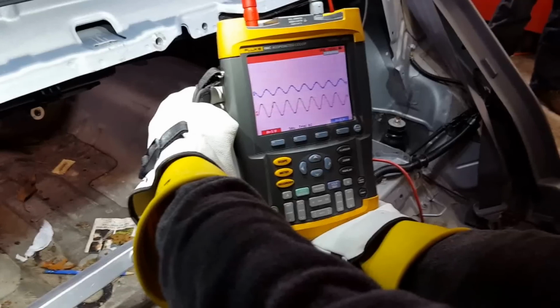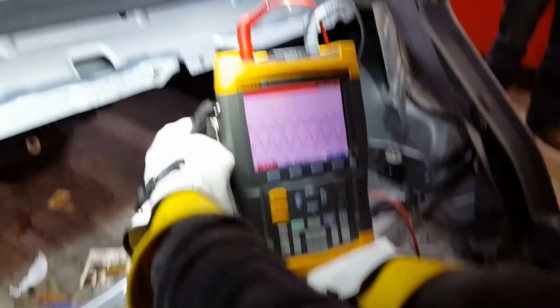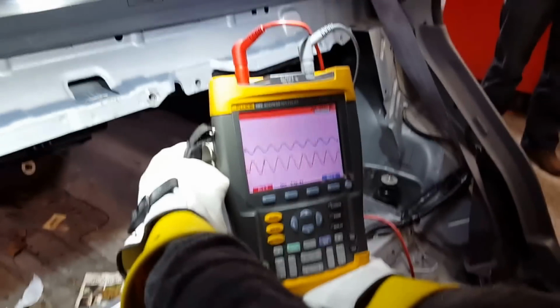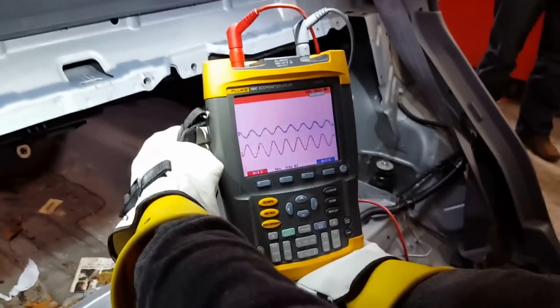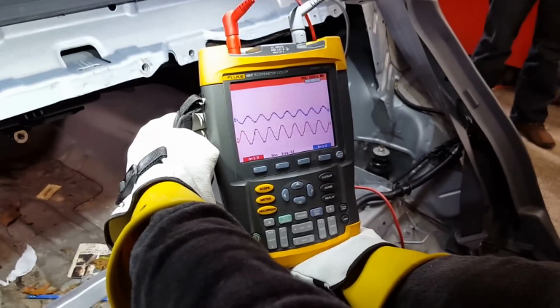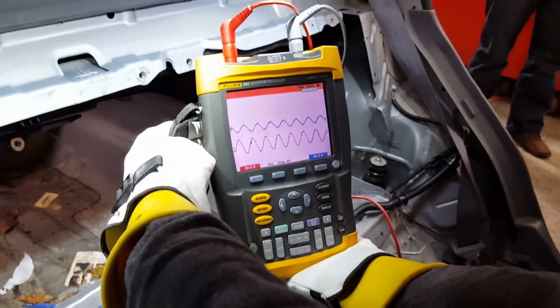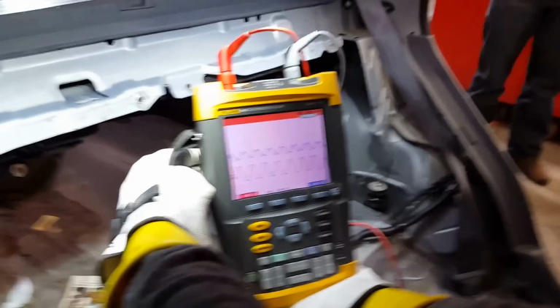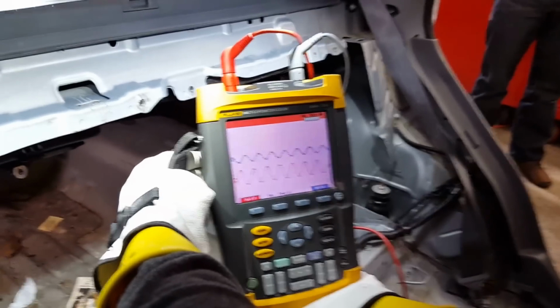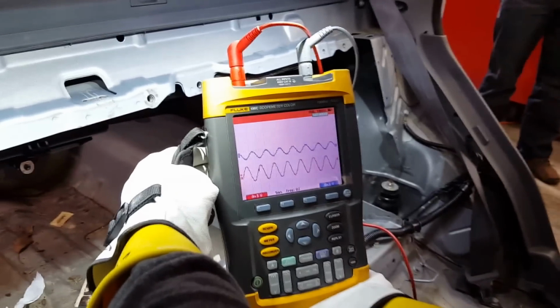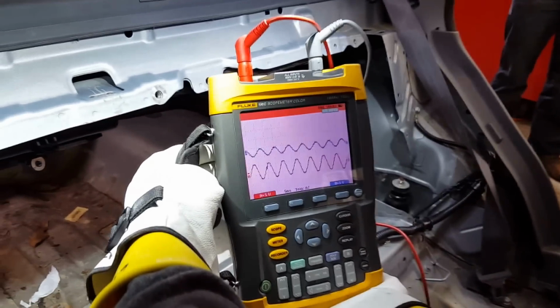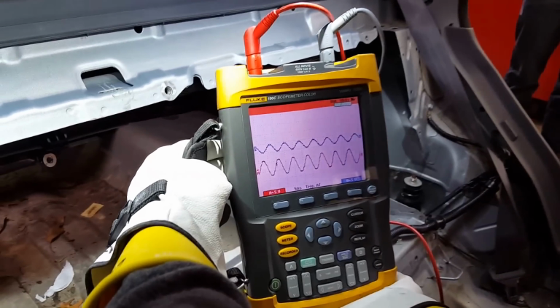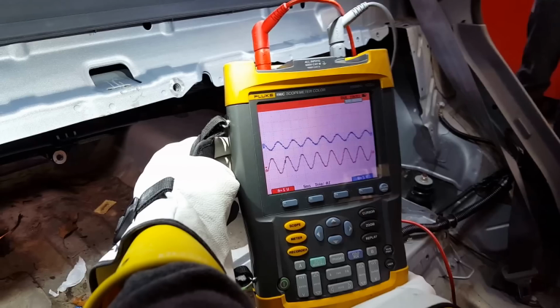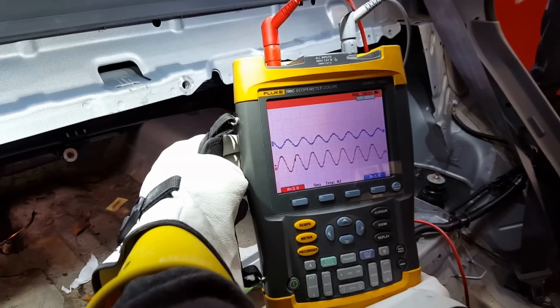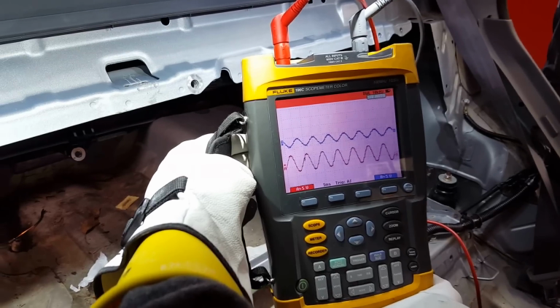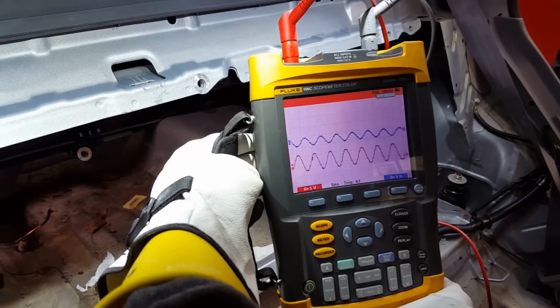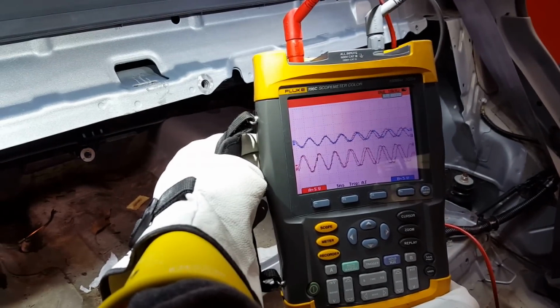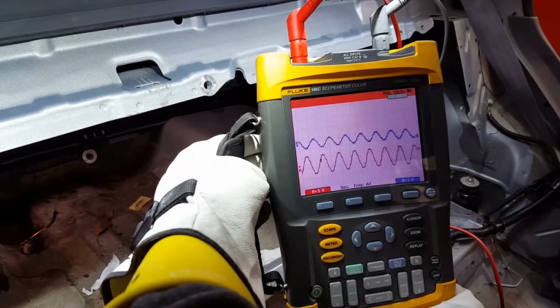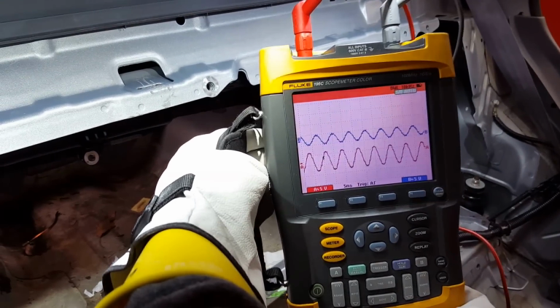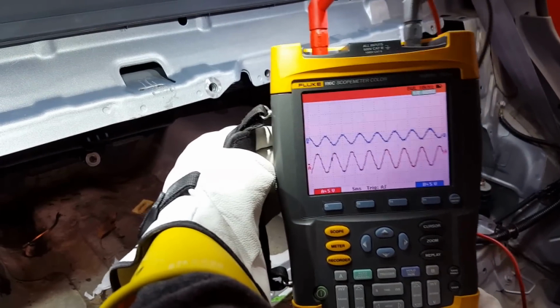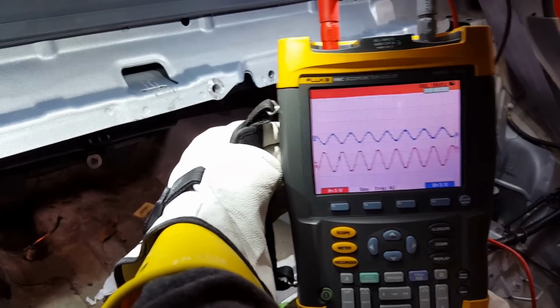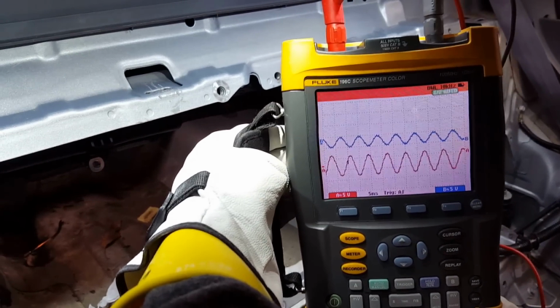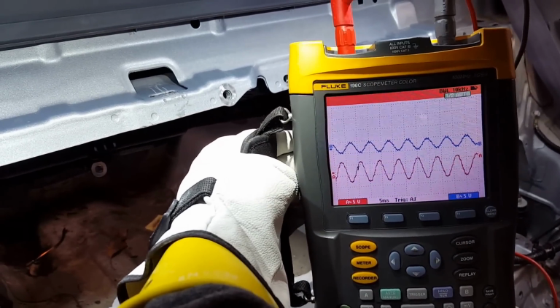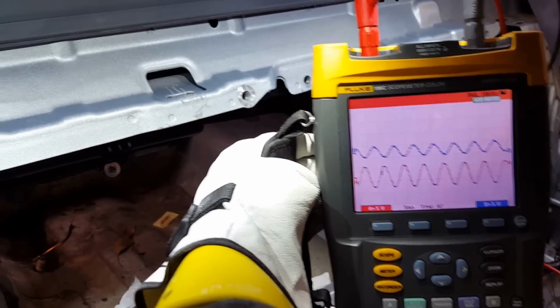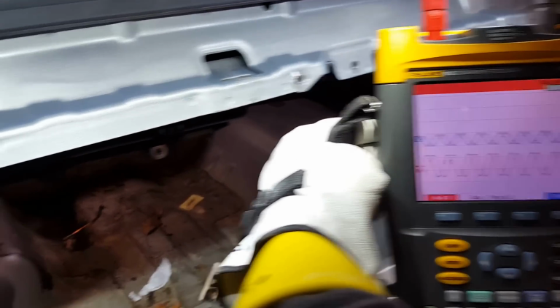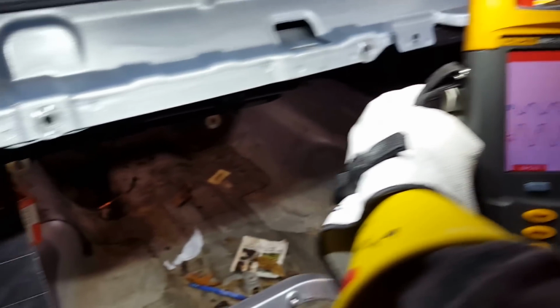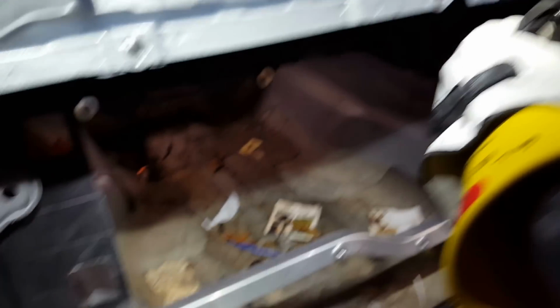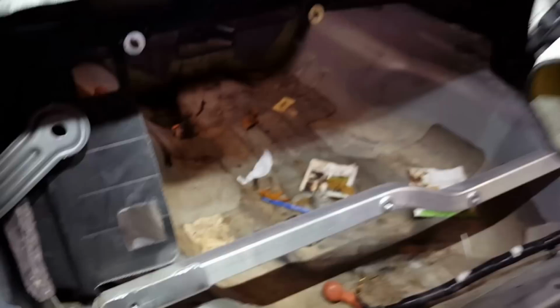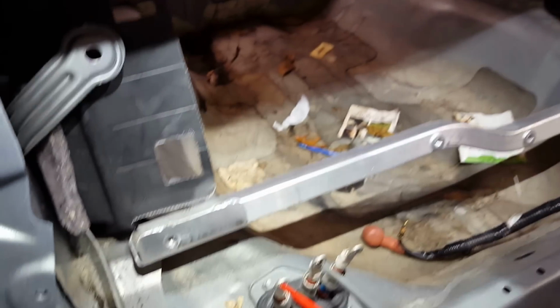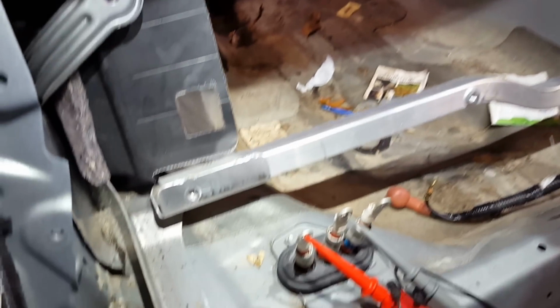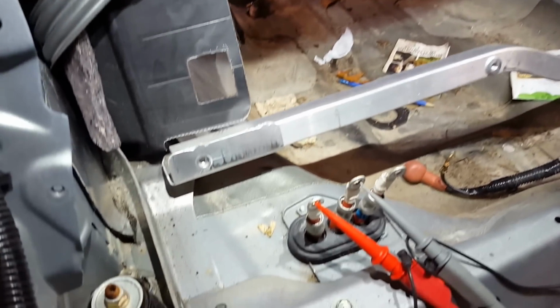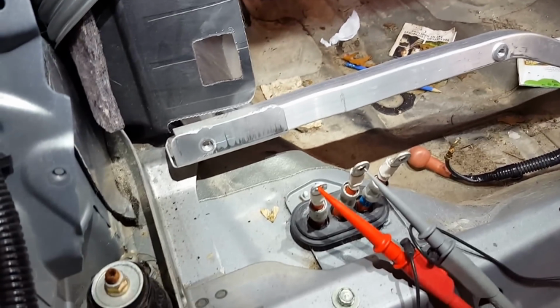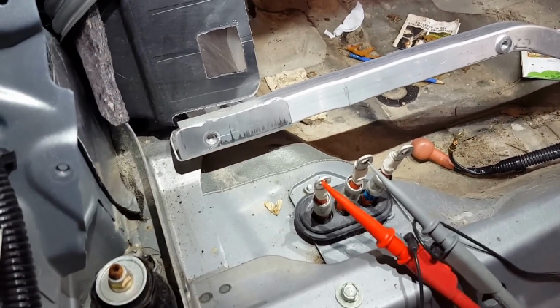So here we're on a hybrid vehicle. We're looking at two of the three phases because of the two-channel scope — U and V — and you can see how we're connected right down here.